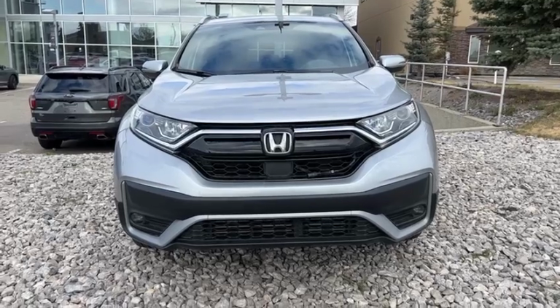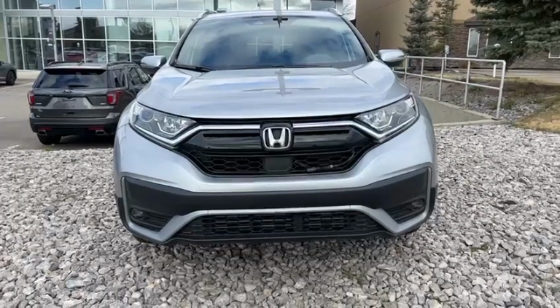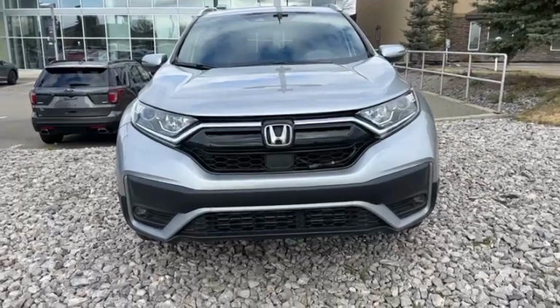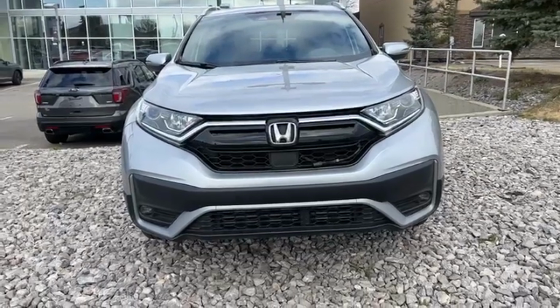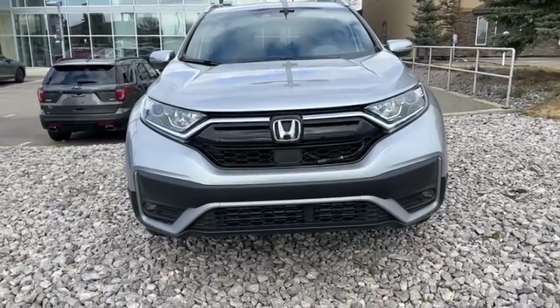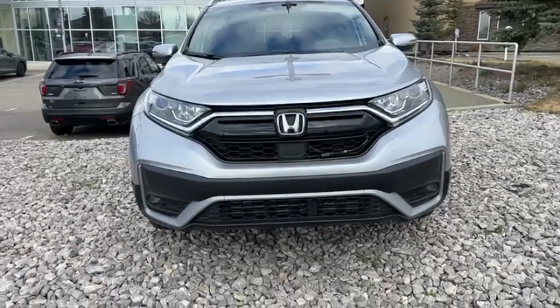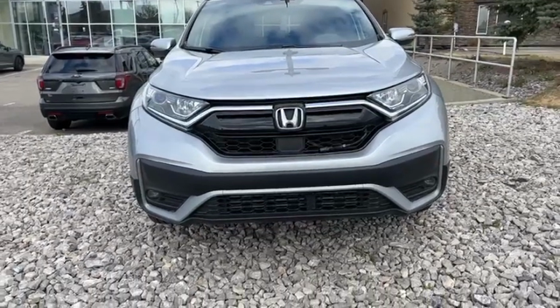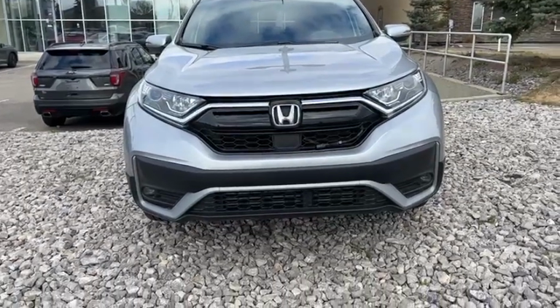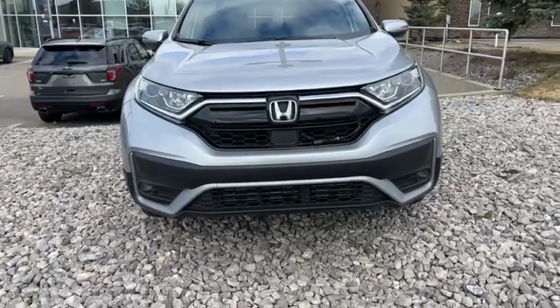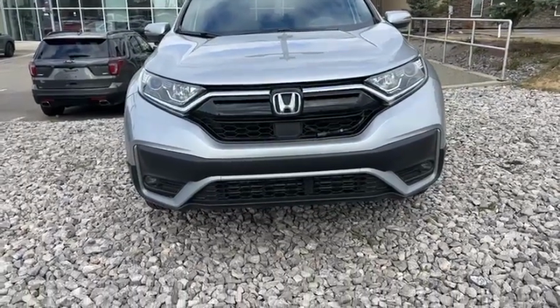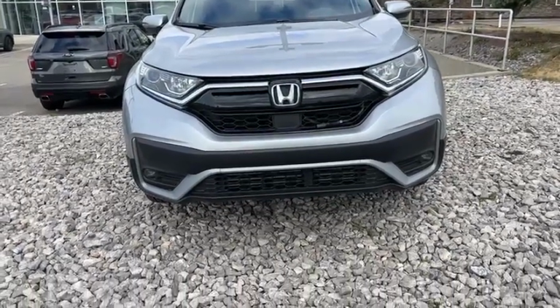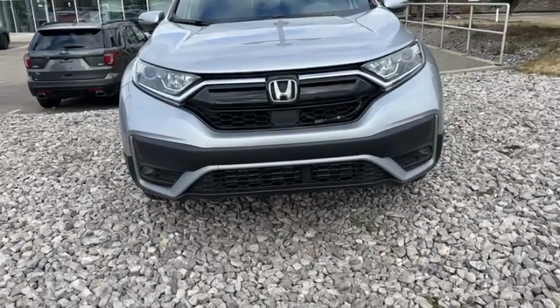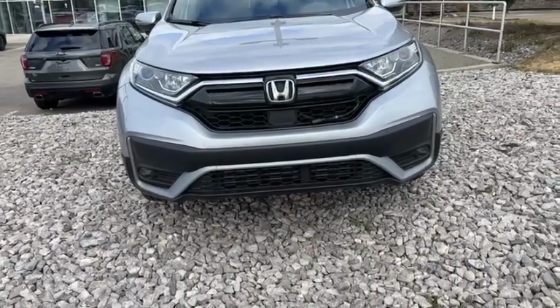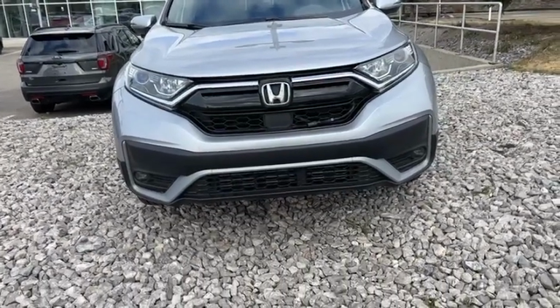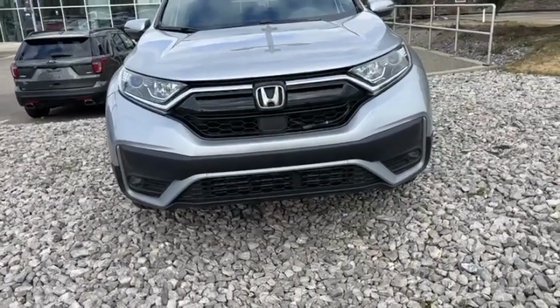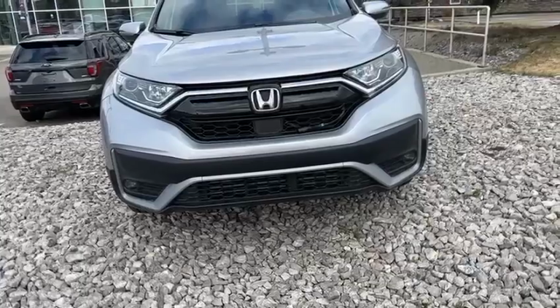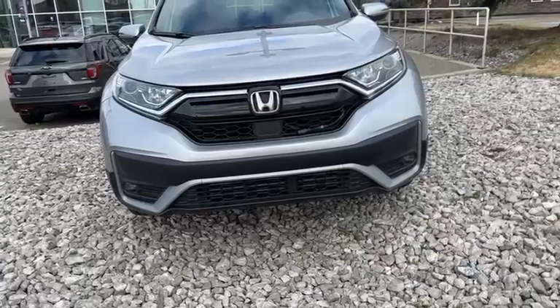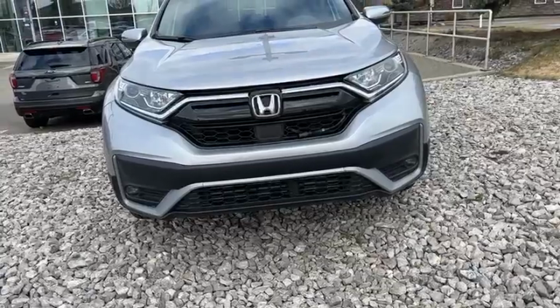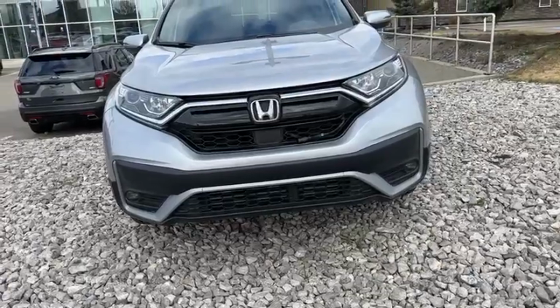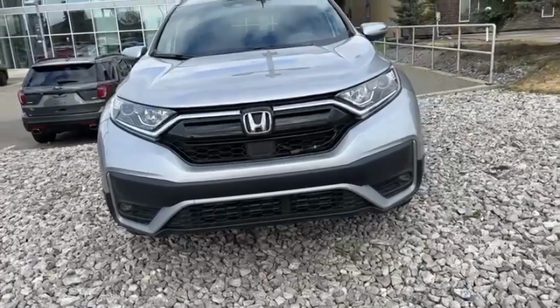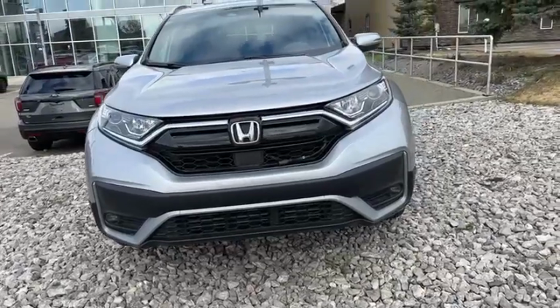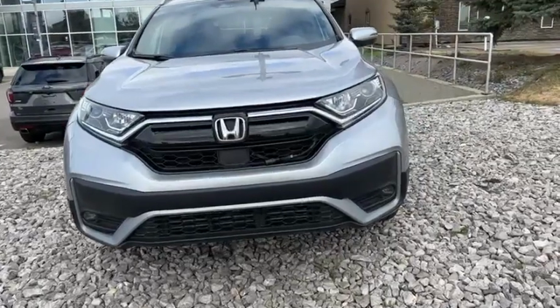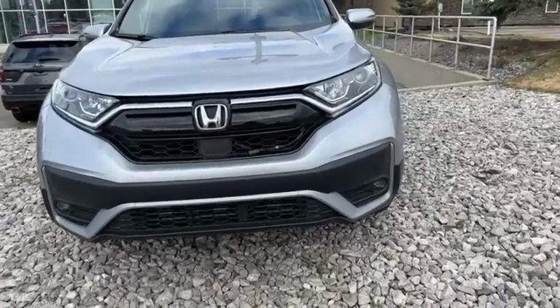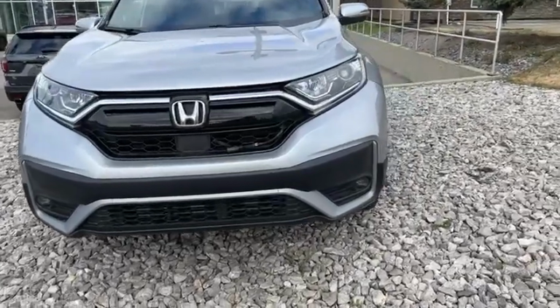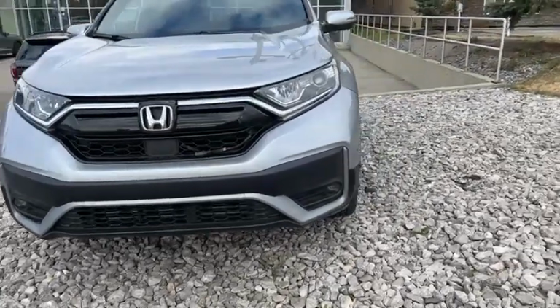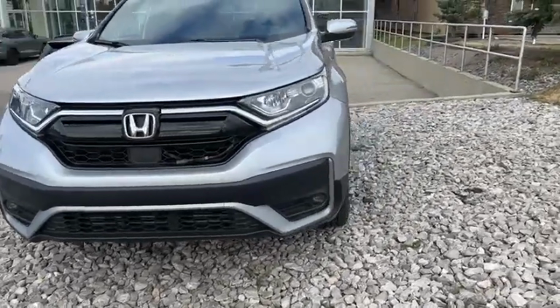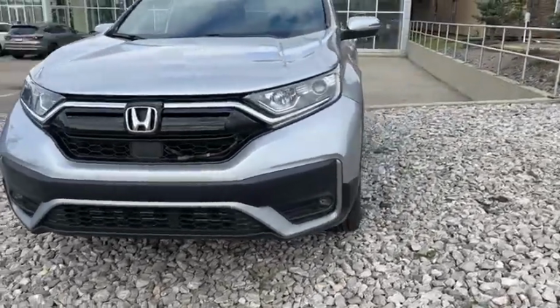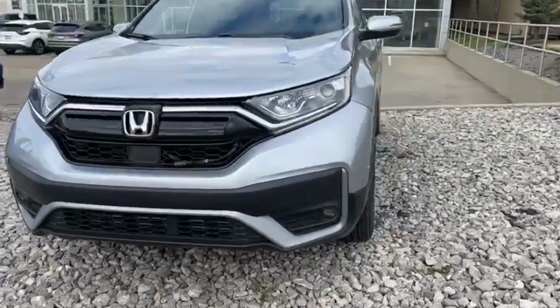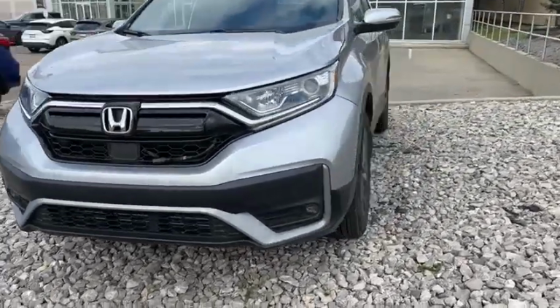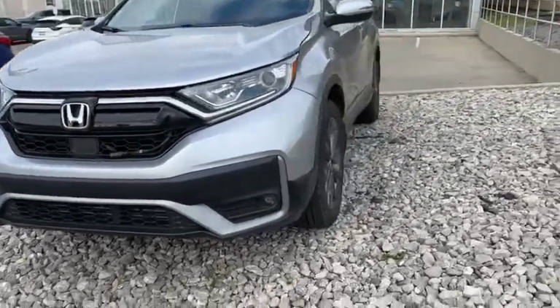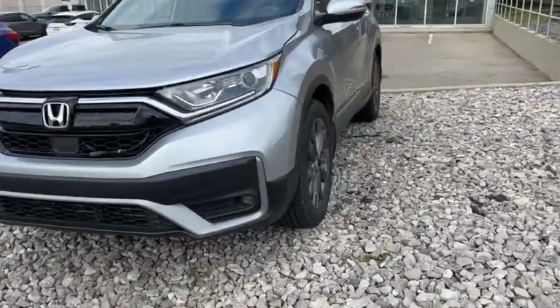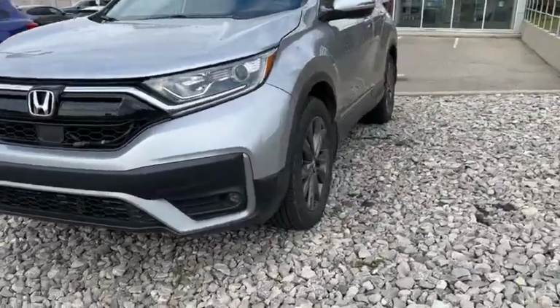Hello, this is Joseph here with Southview Acura. Here I have the 2020 Honda CR-V. Just got it in on trade. It's in pretty good condition.